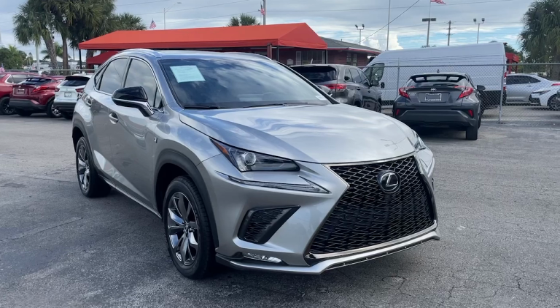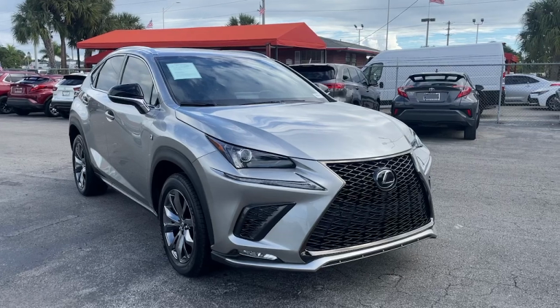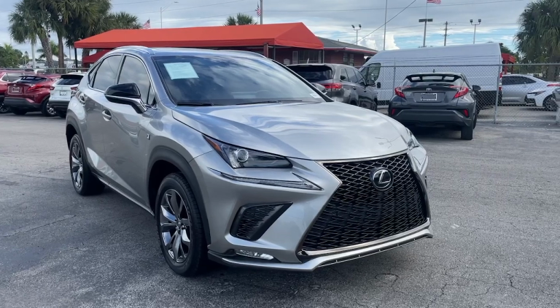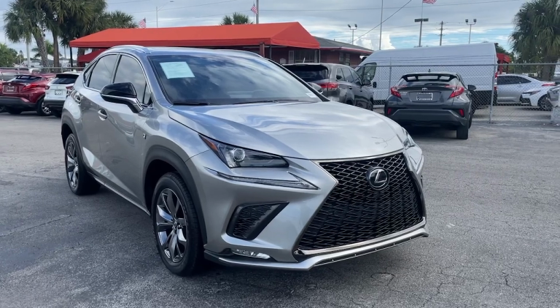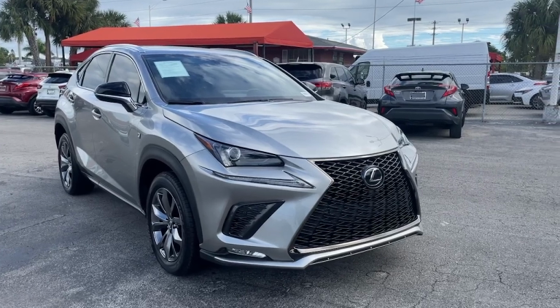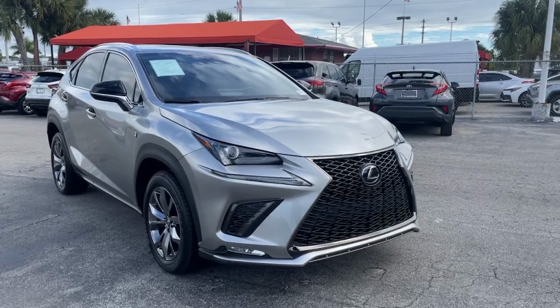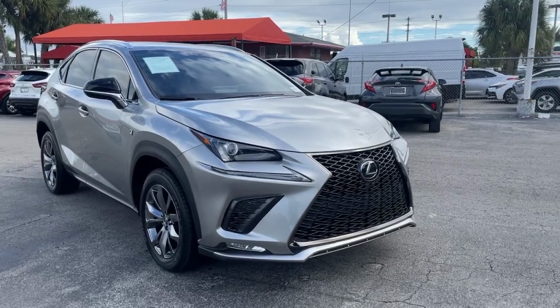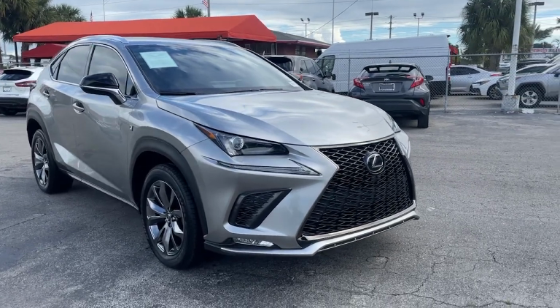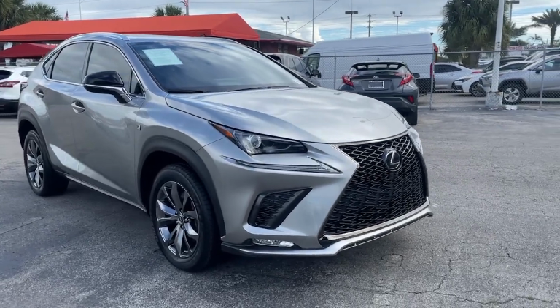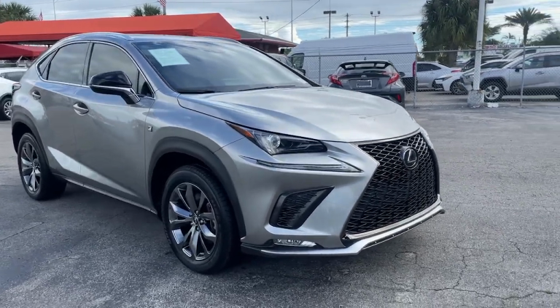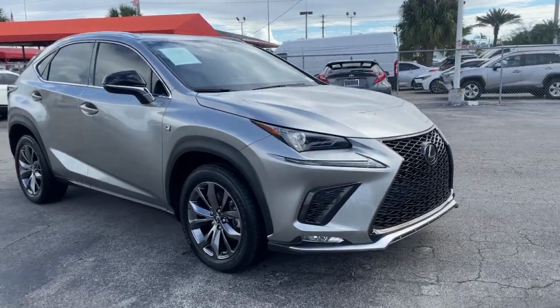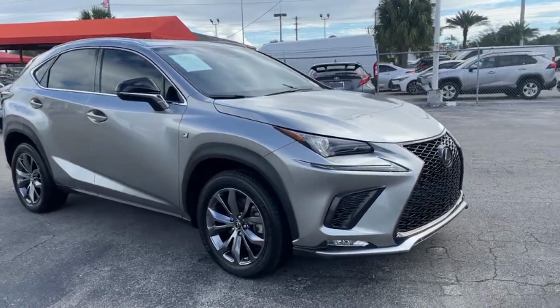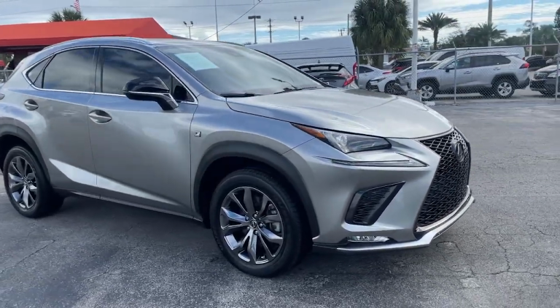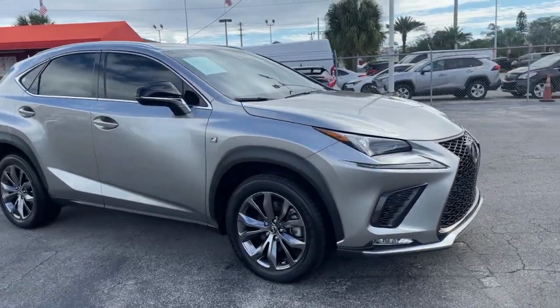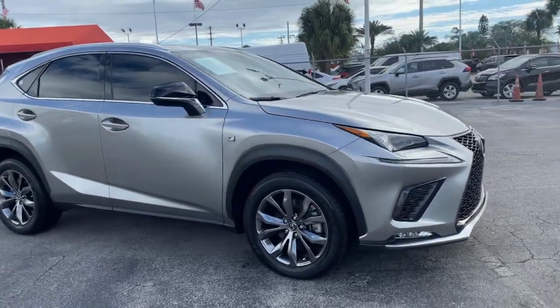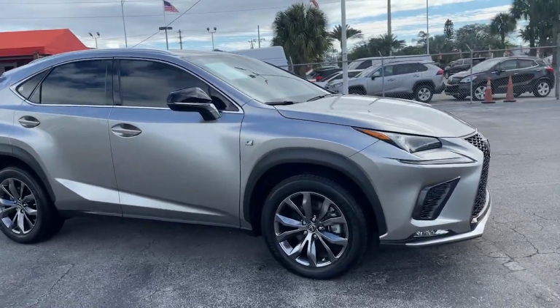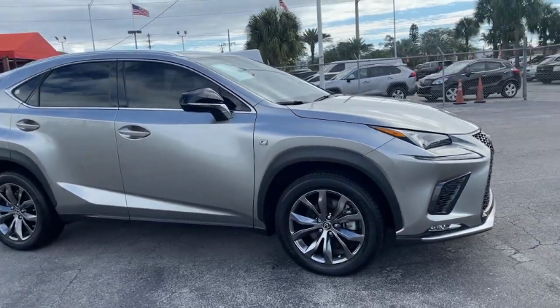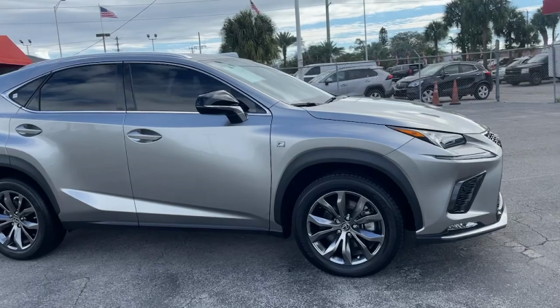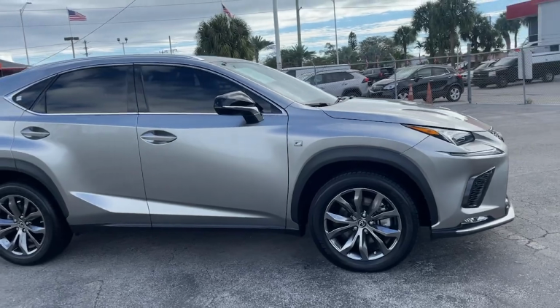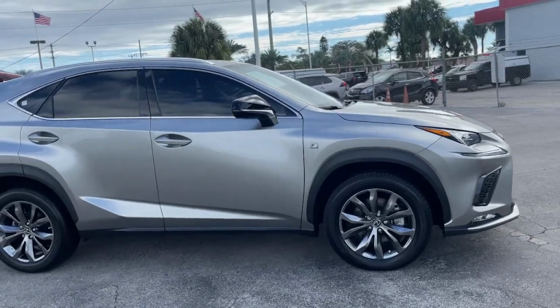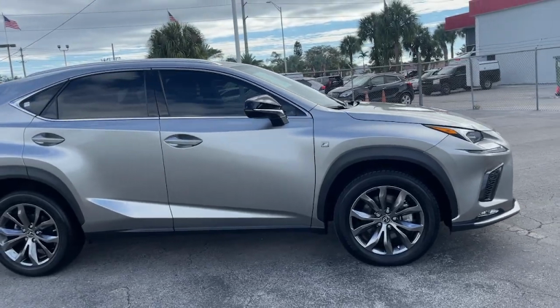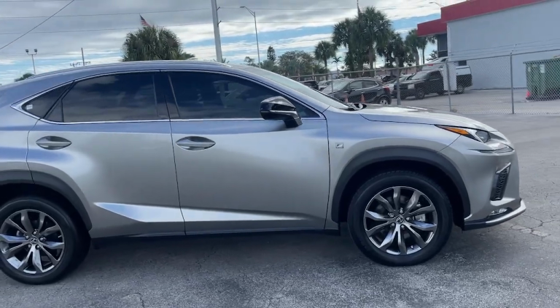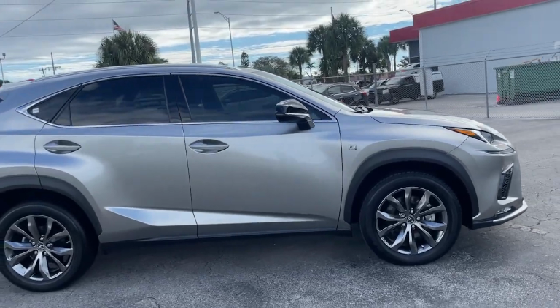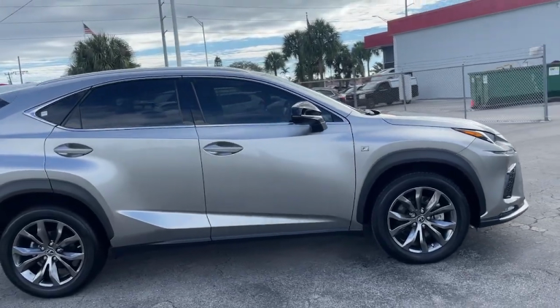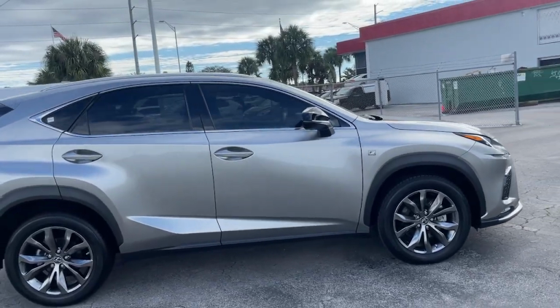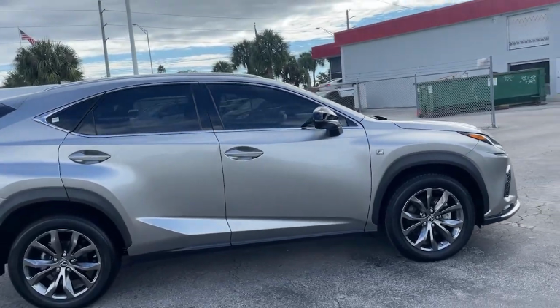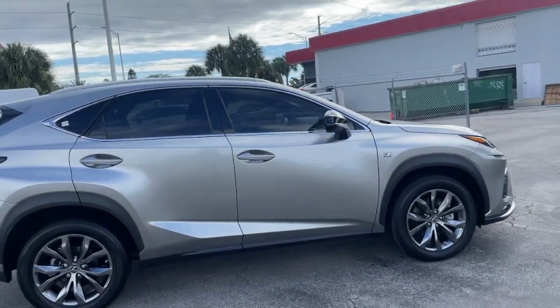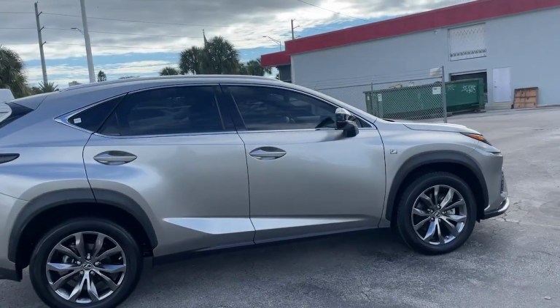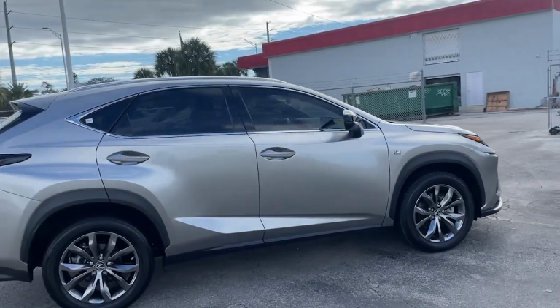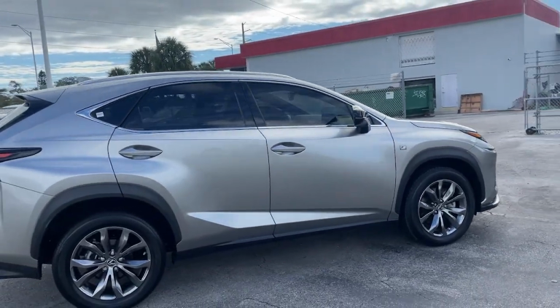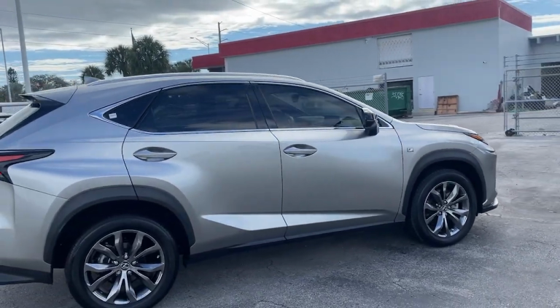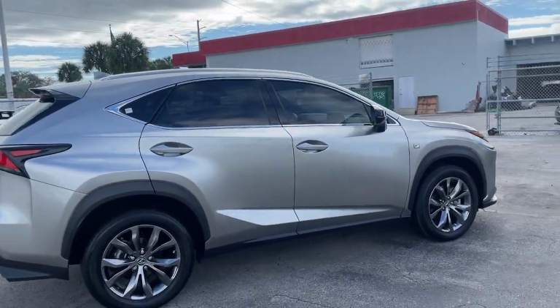Enjoy the view of this 2021 Lexus NX. This vehicle still has fewer than 10,000 miles on the clock, so it won't last long.